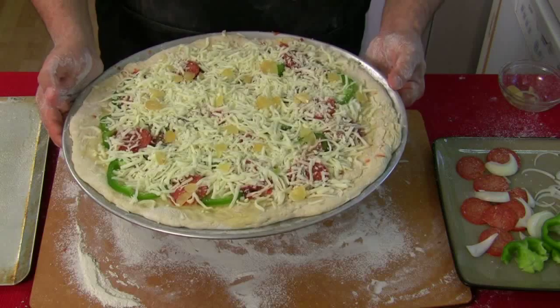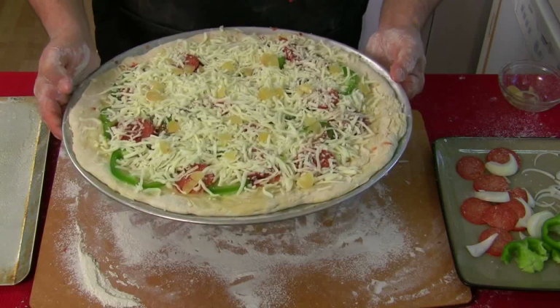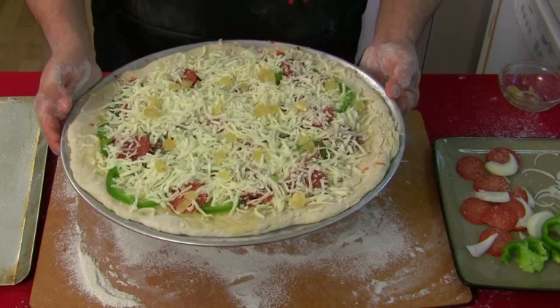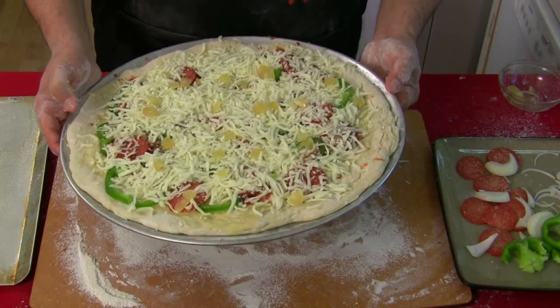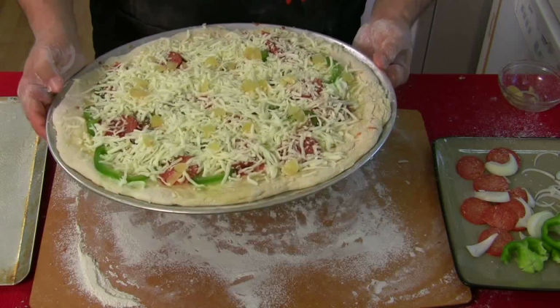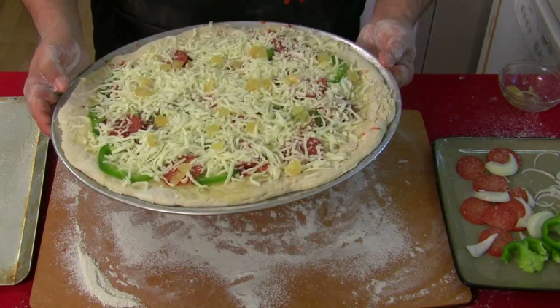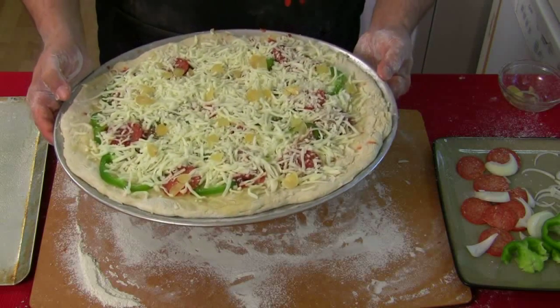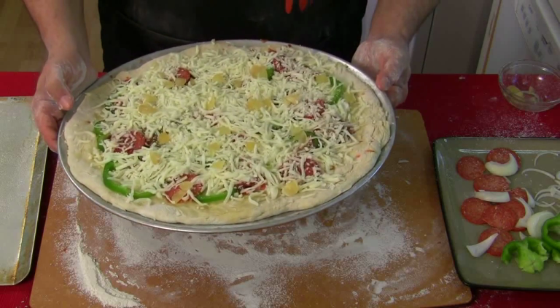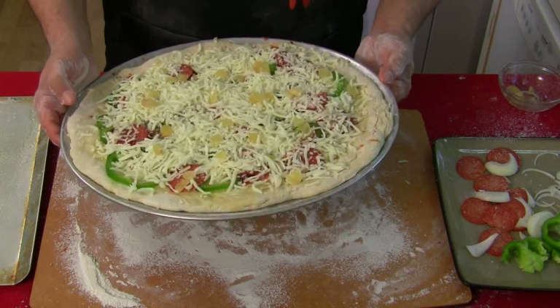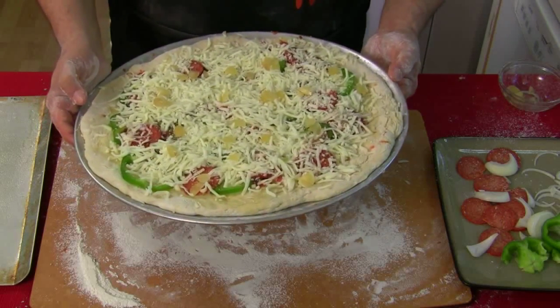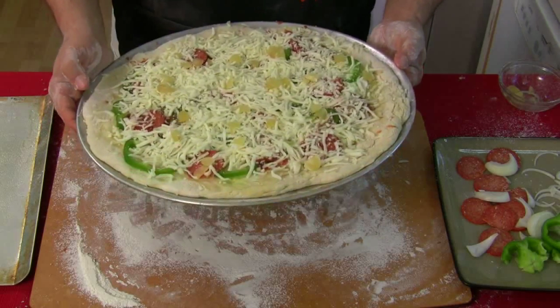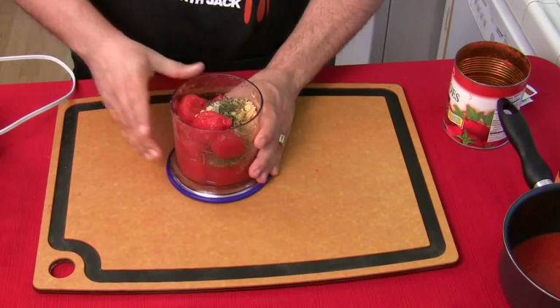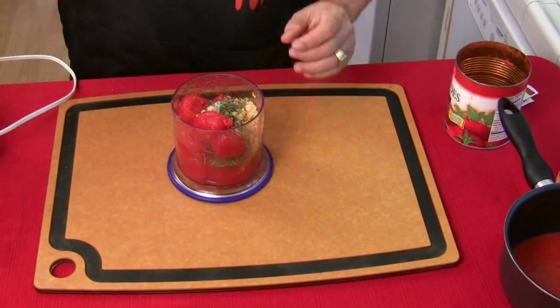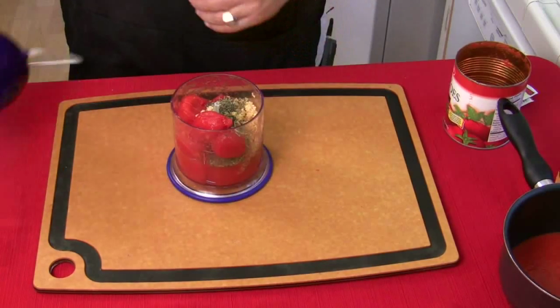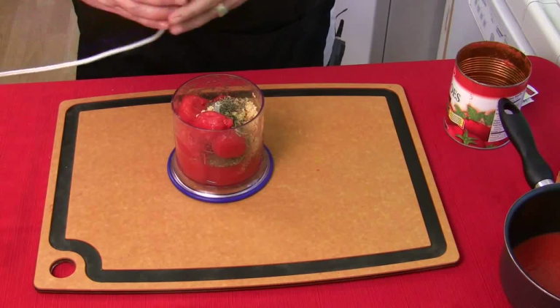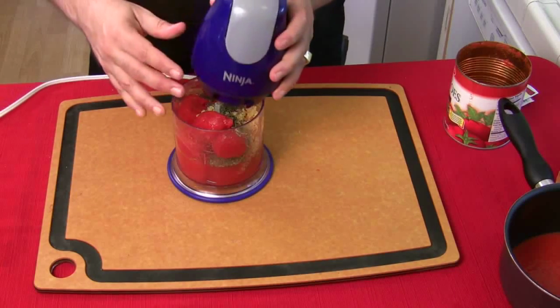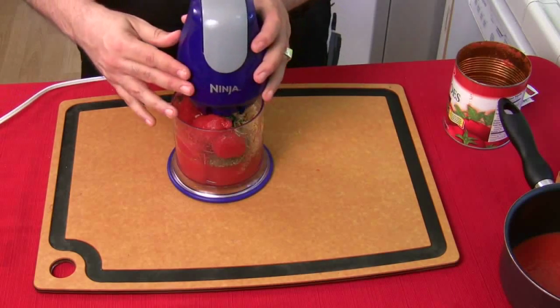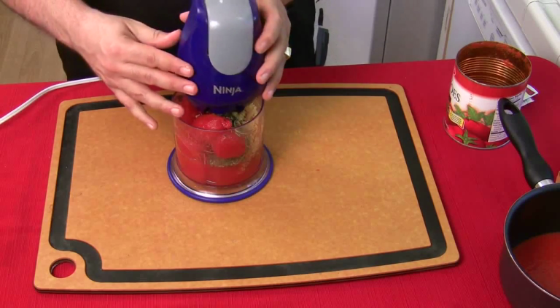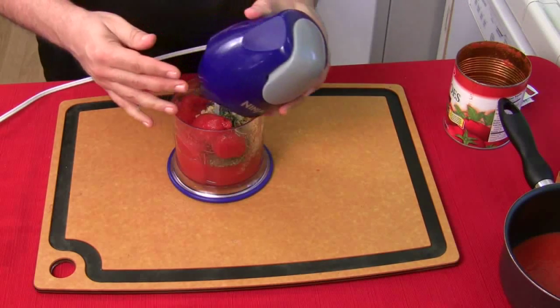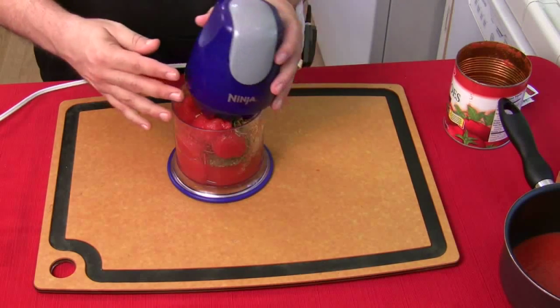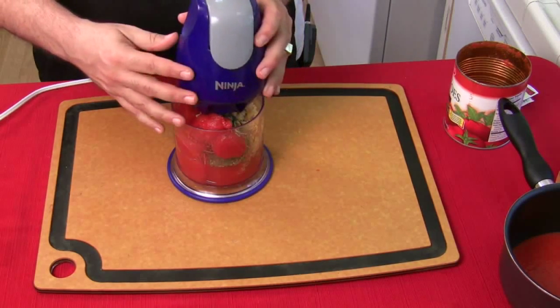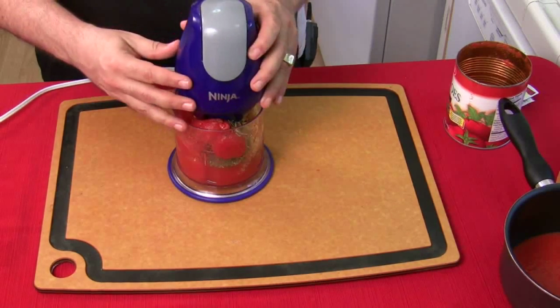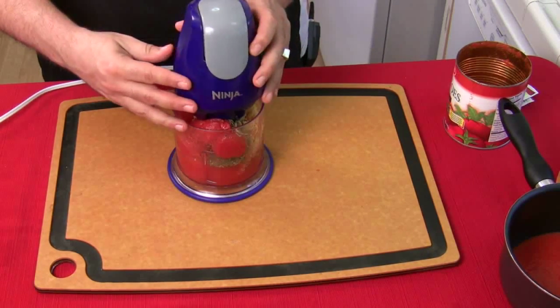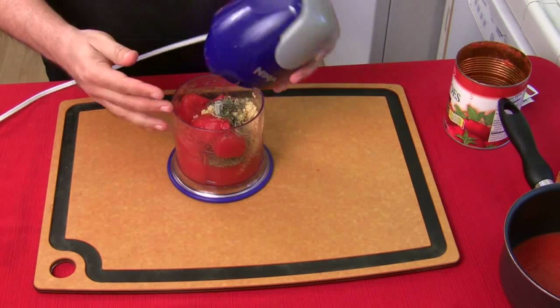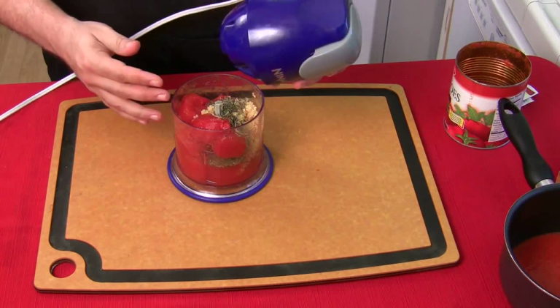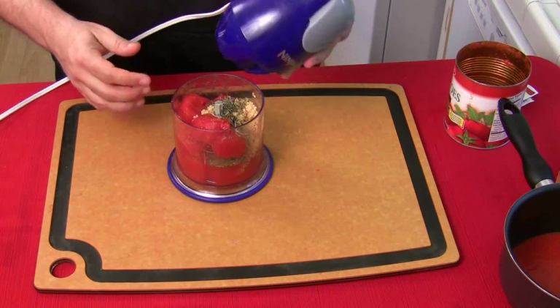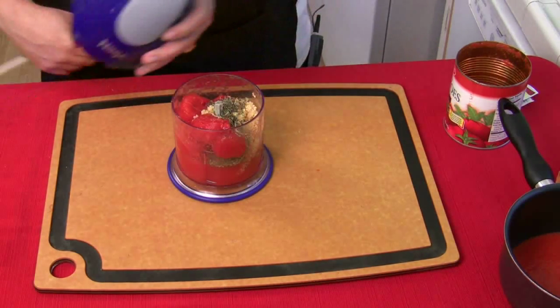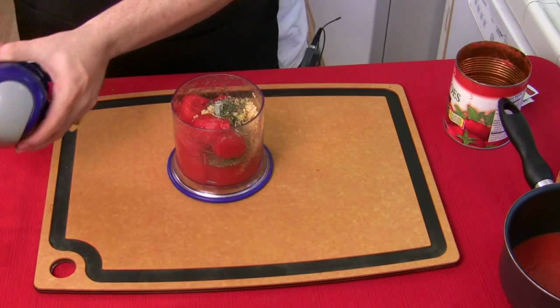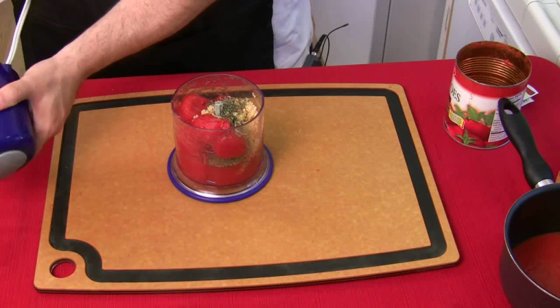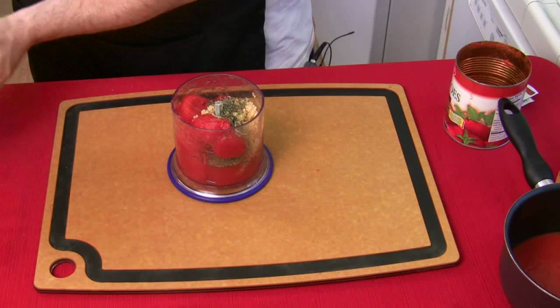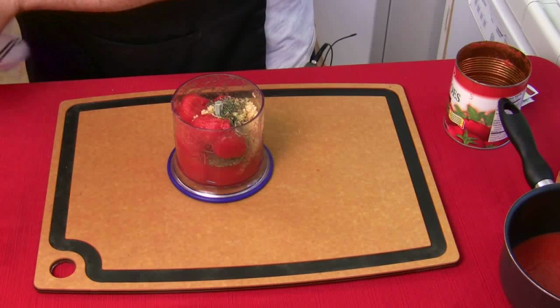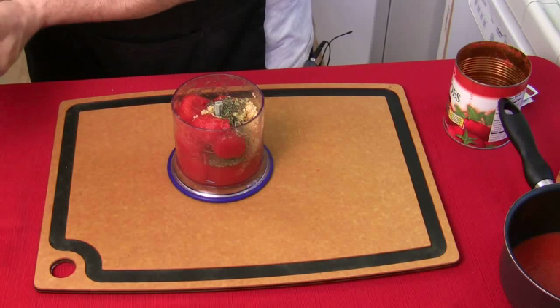When my crust is golden brown... golden brown. There you go — put it back on there. Try that again, Jack.